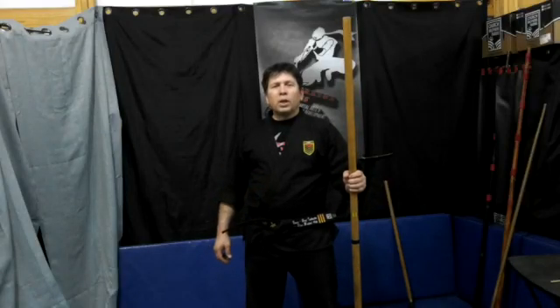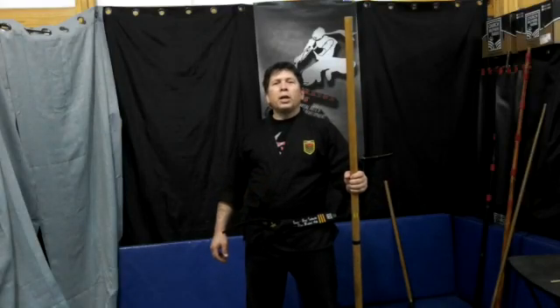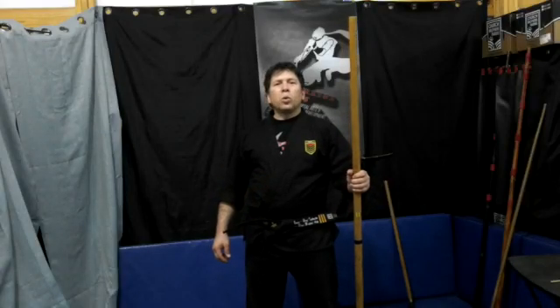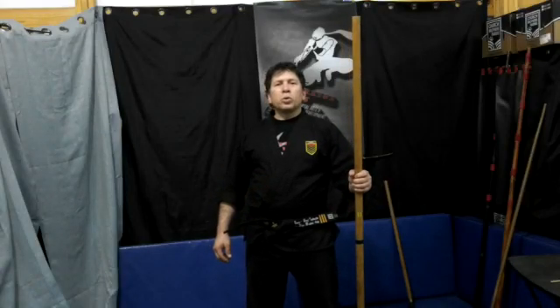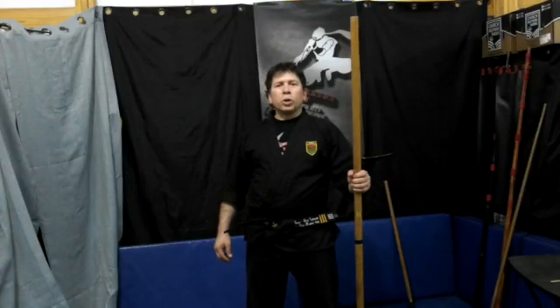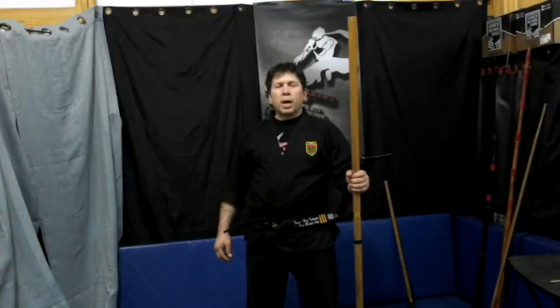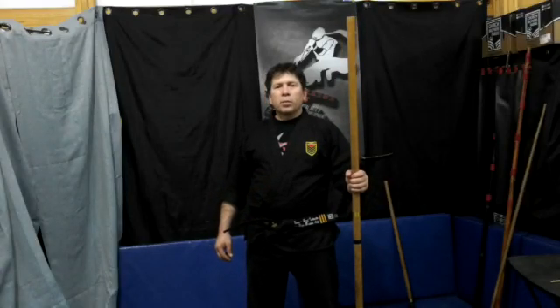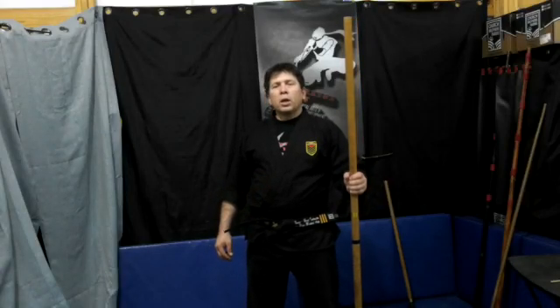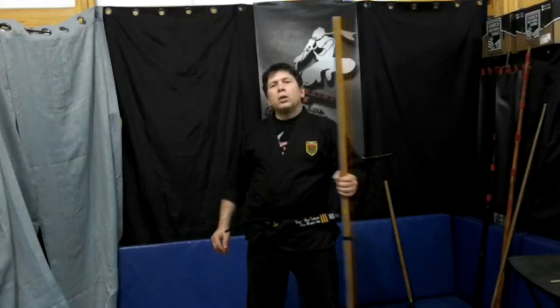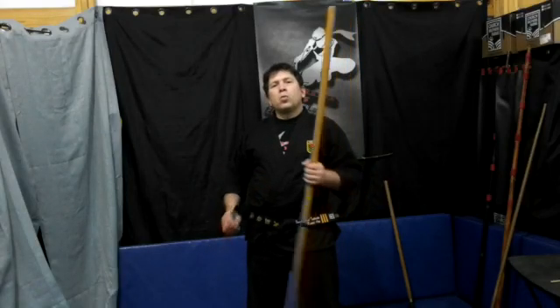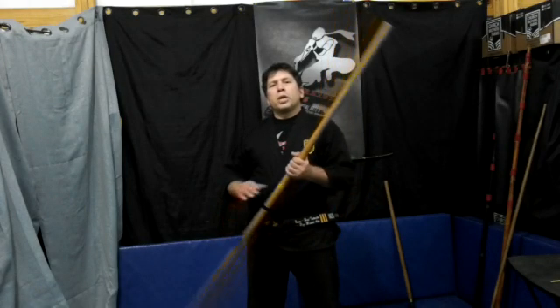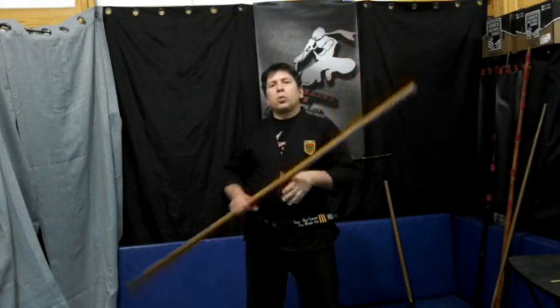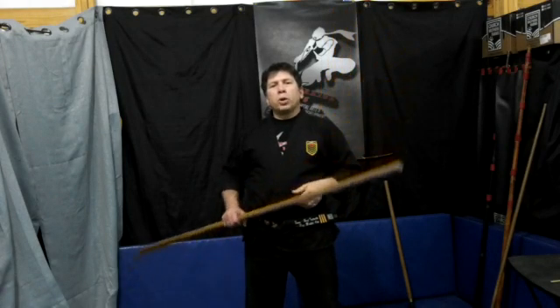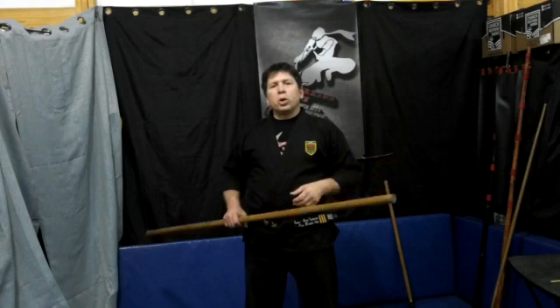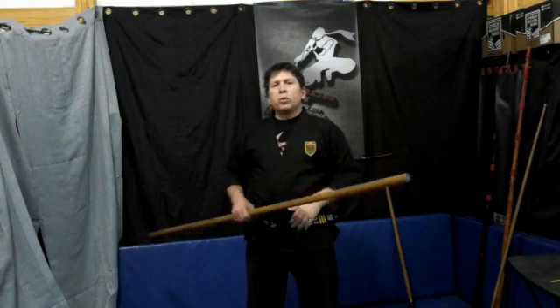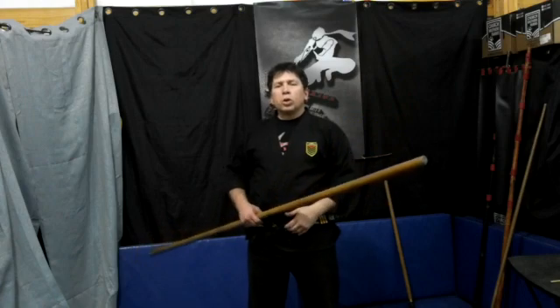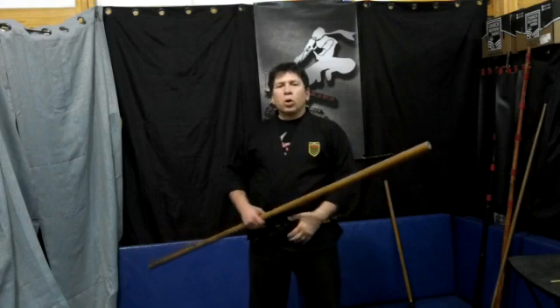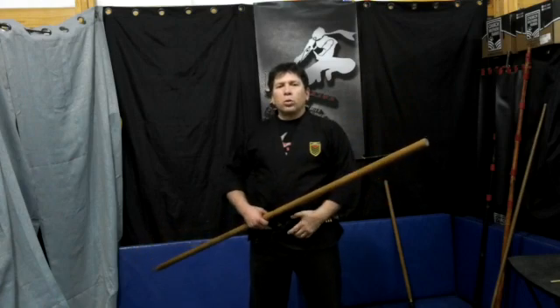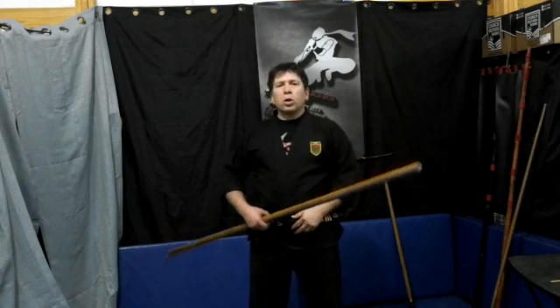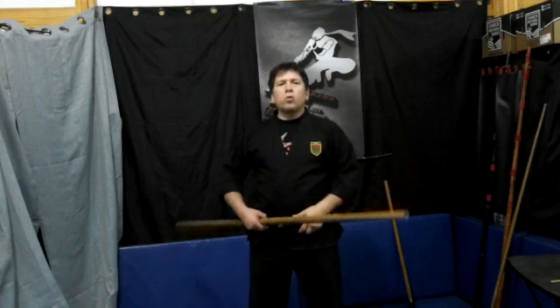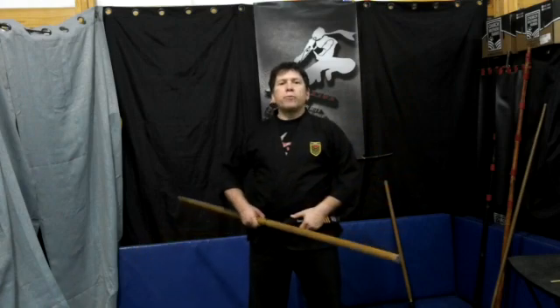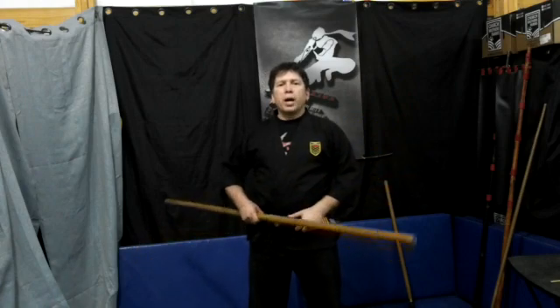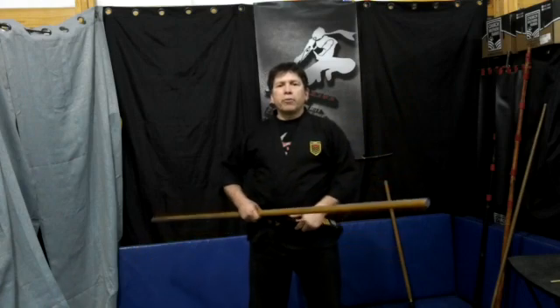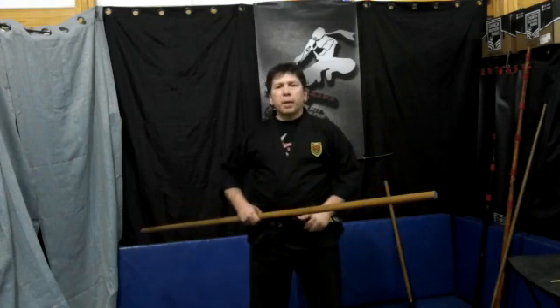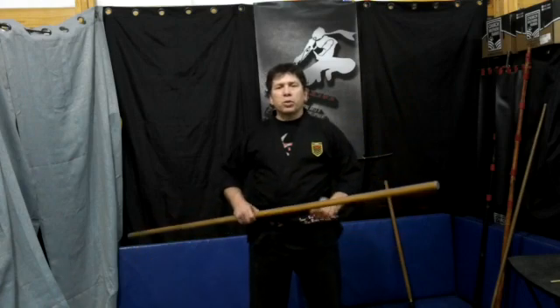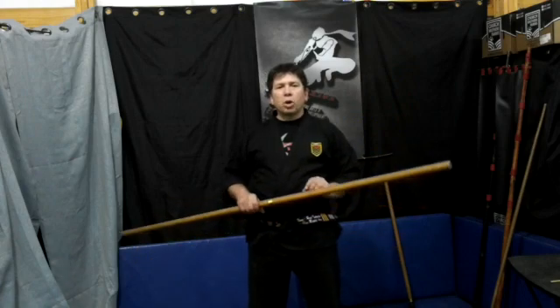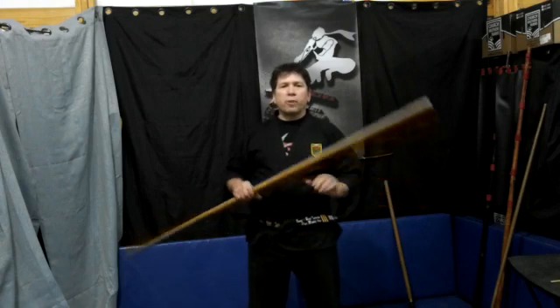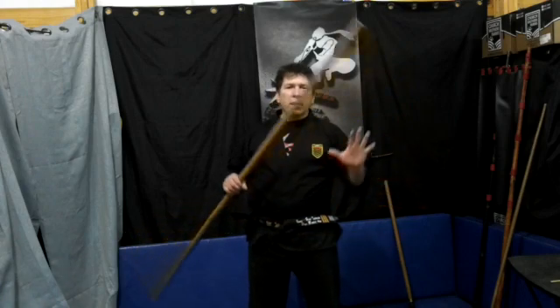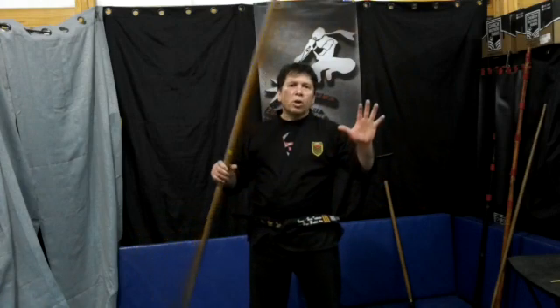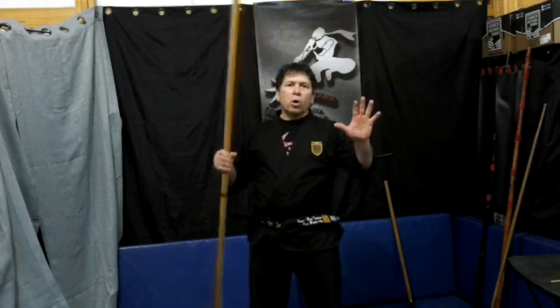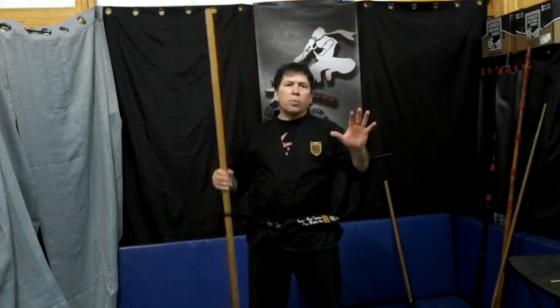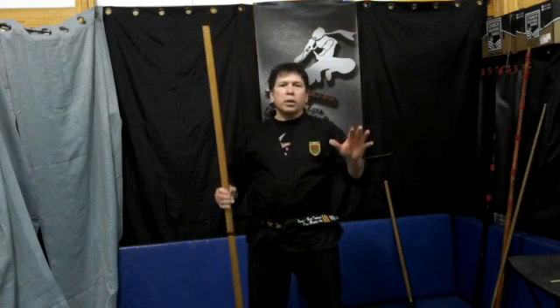Hello and welcome to the Warrior Path. Today we're going to be going over Go Ho — the Go Ho 5 methods.